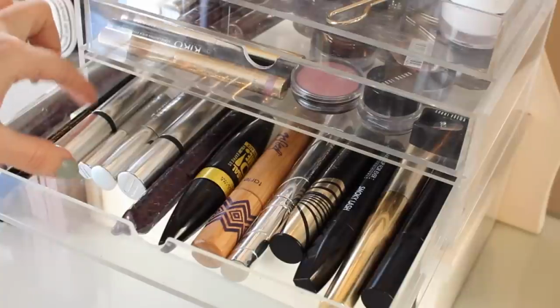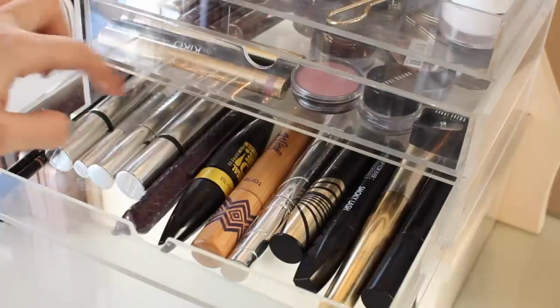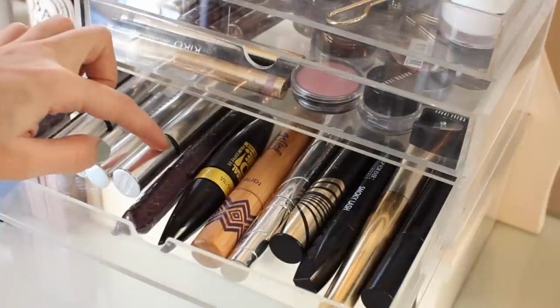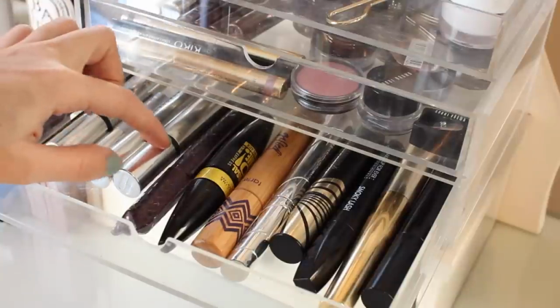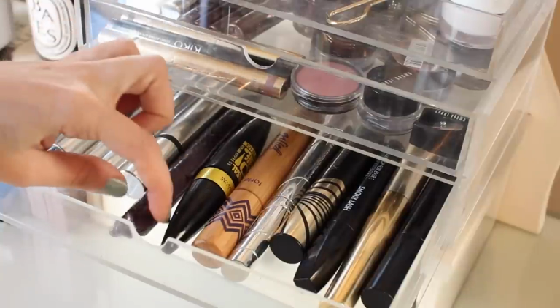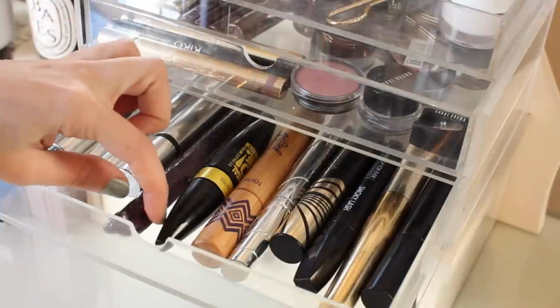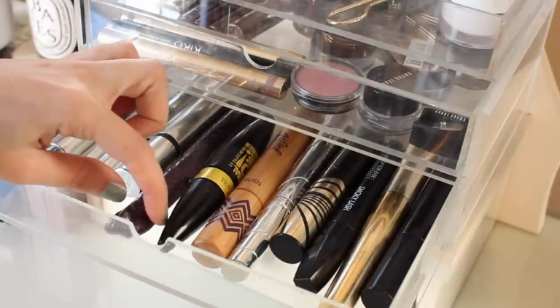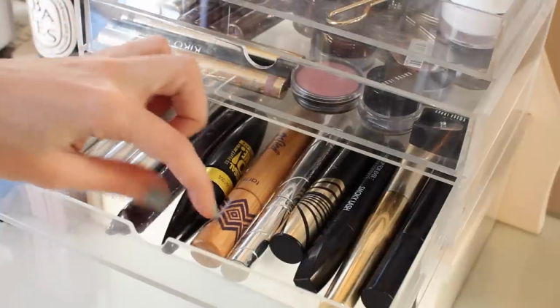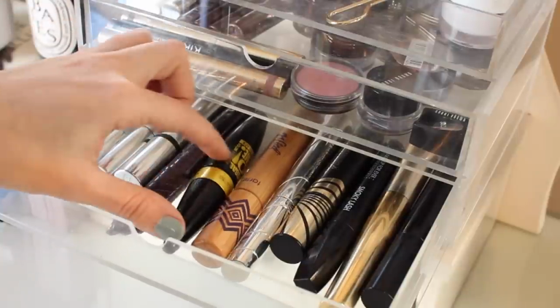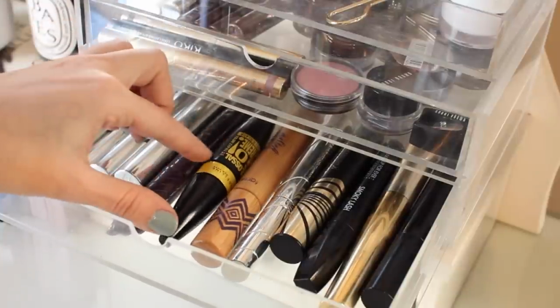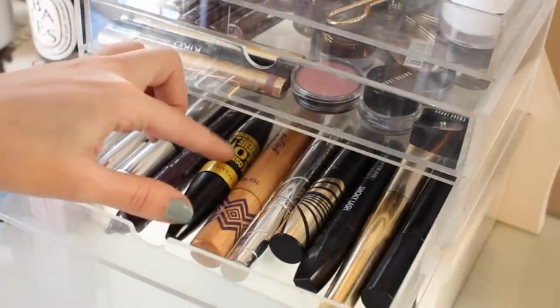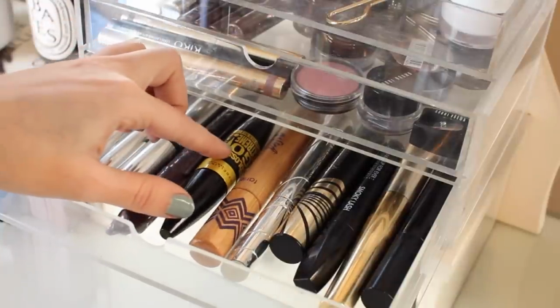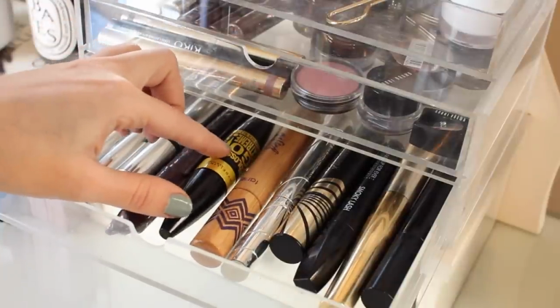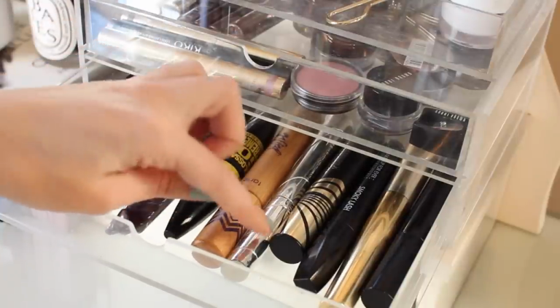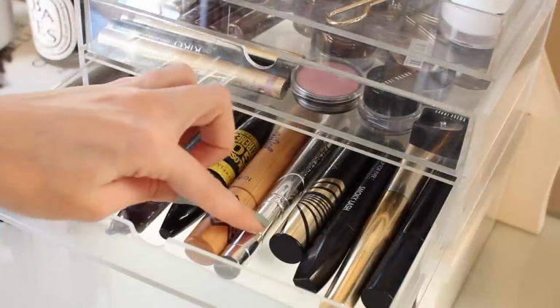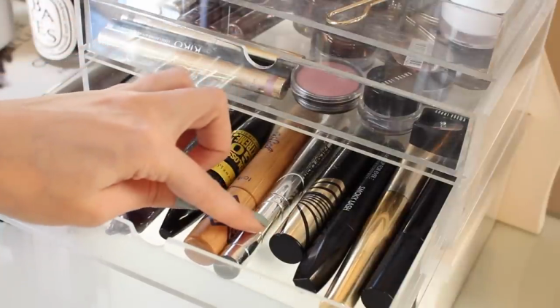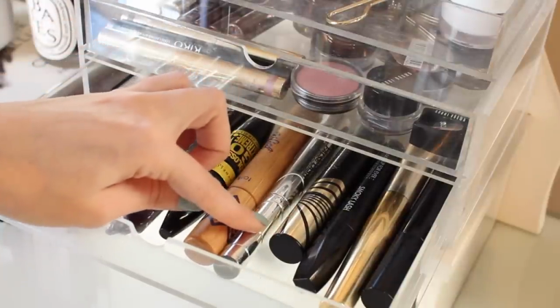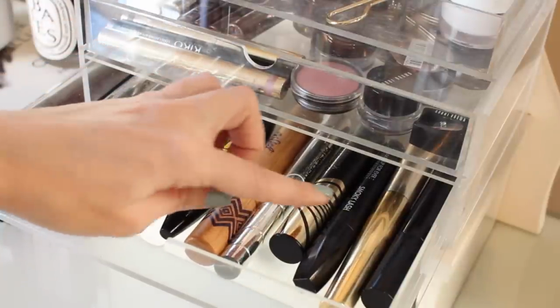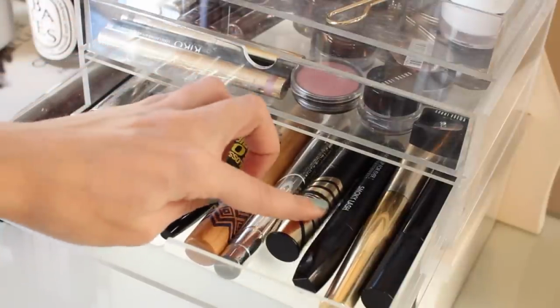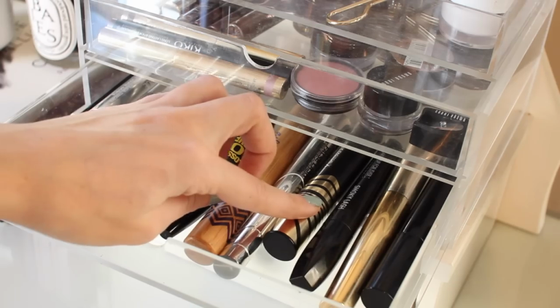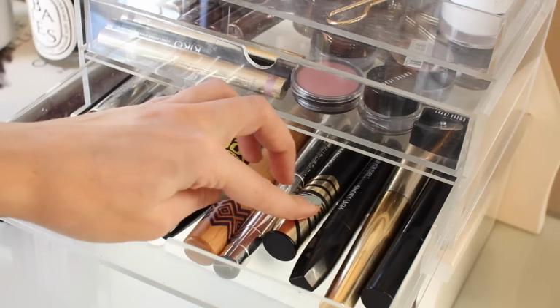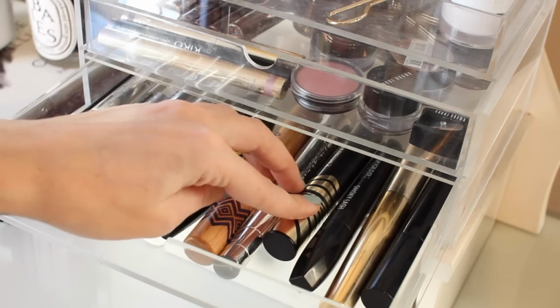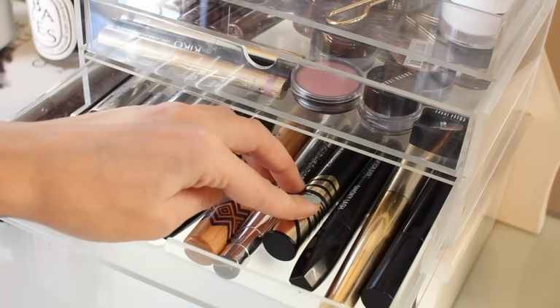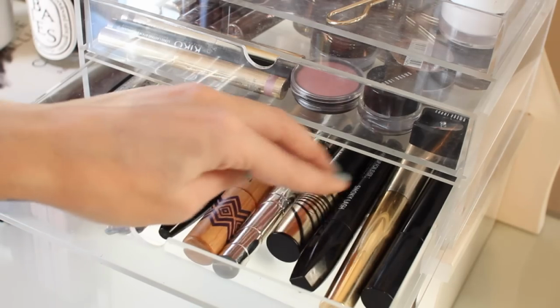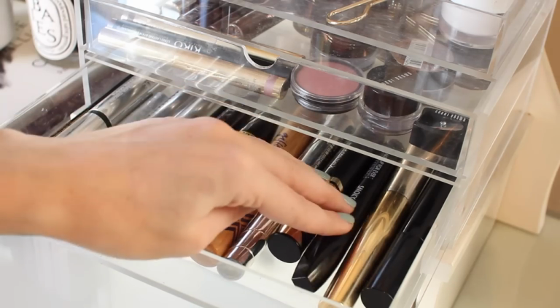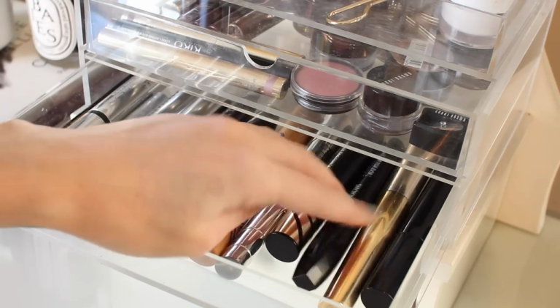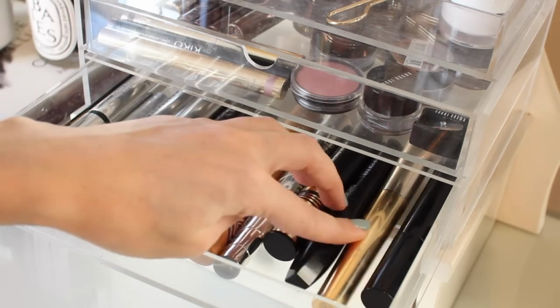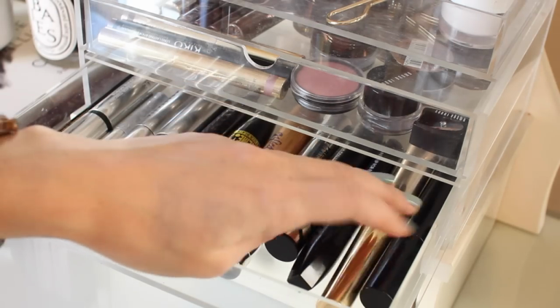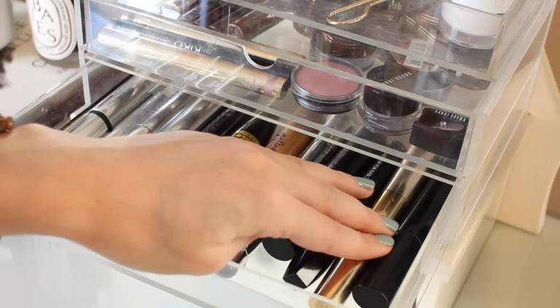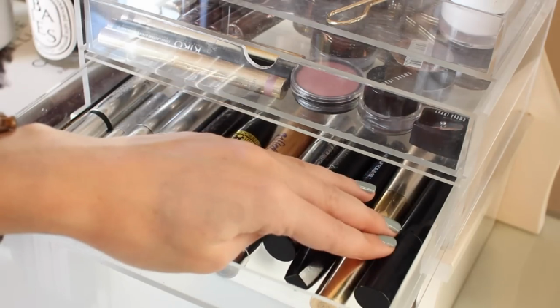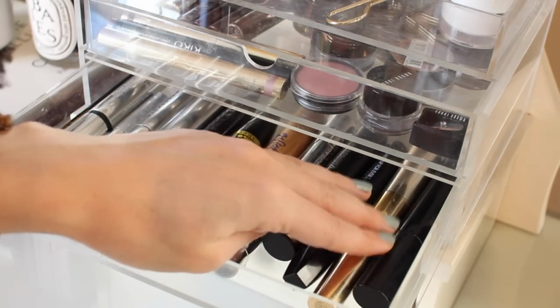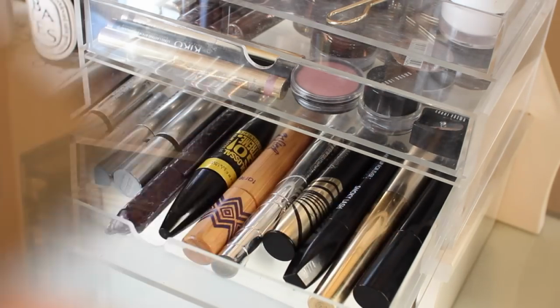I've got a couple of Clinique mascaras, a couple from Tarte, one from Maybelline, one from L'Oreal, one from Max Factor, Makeup Forever, Stila and Armani.